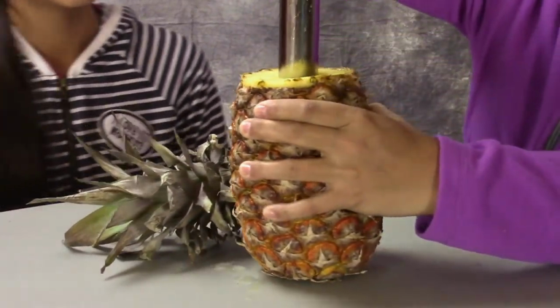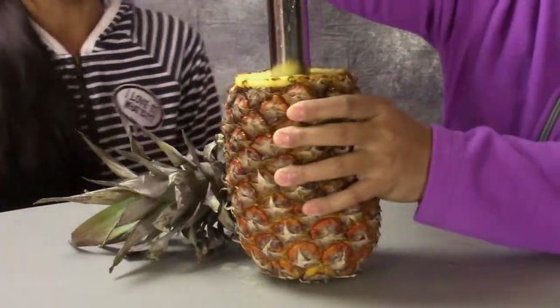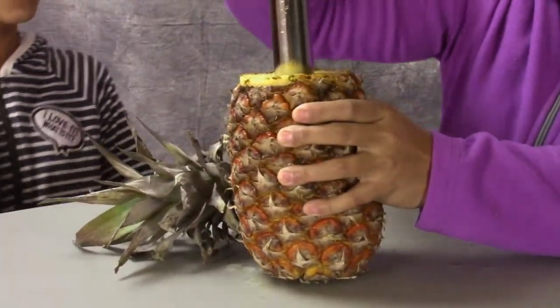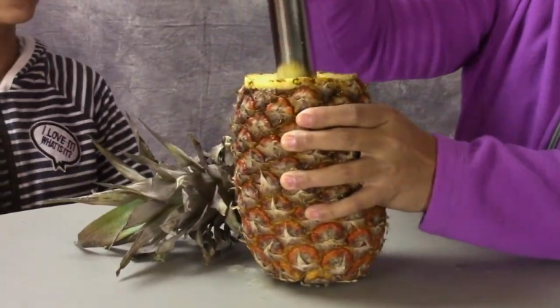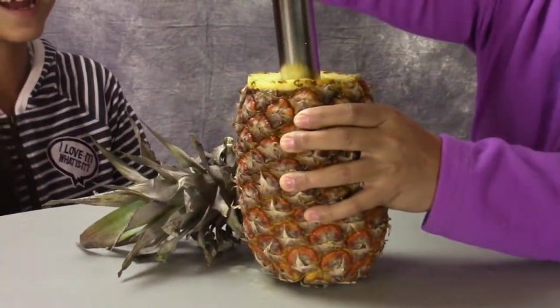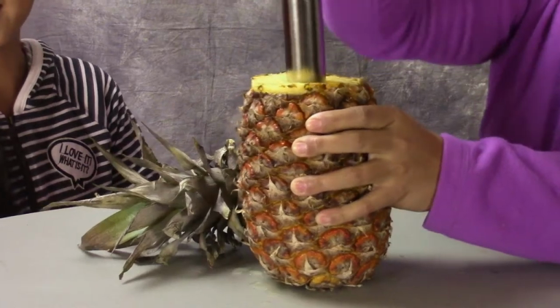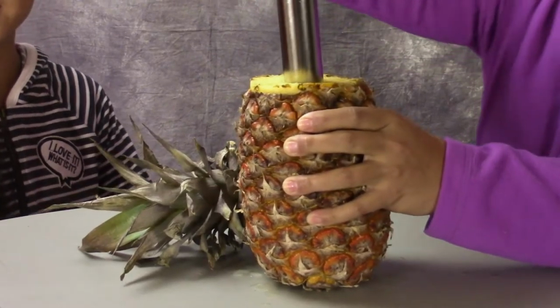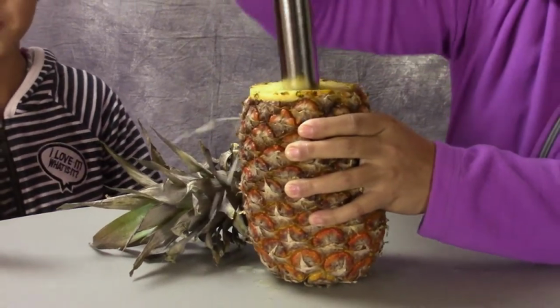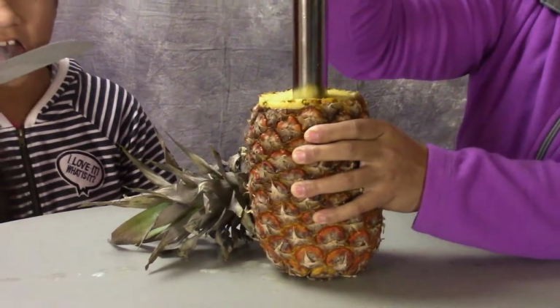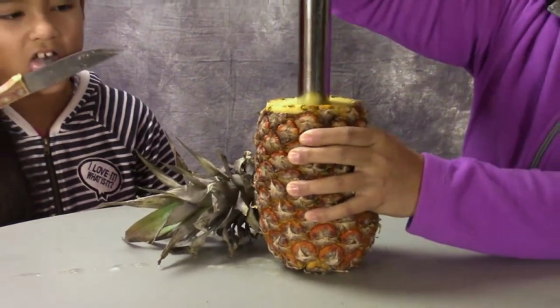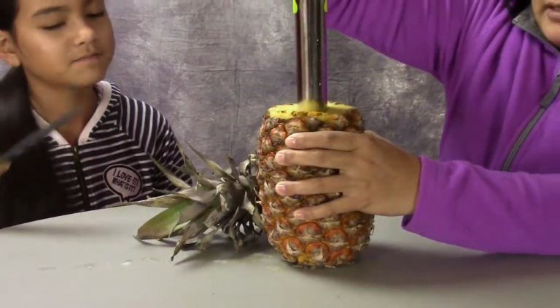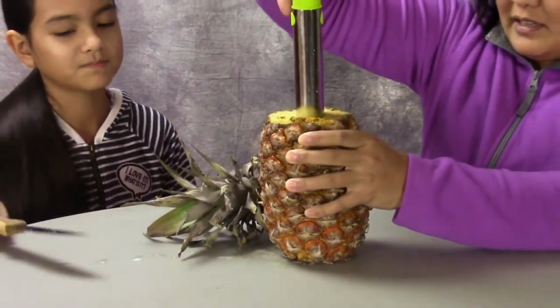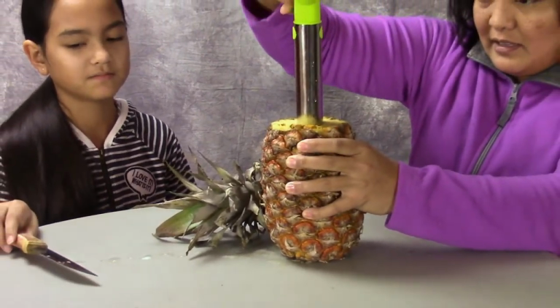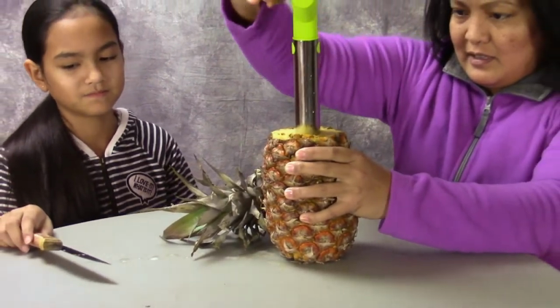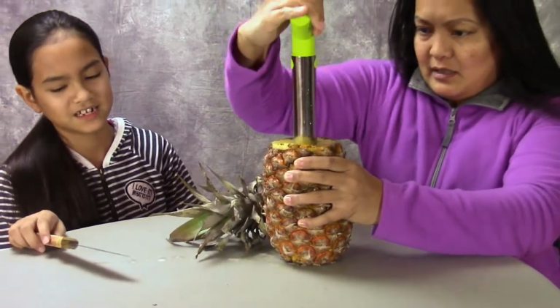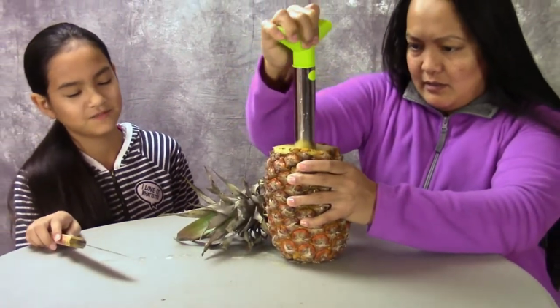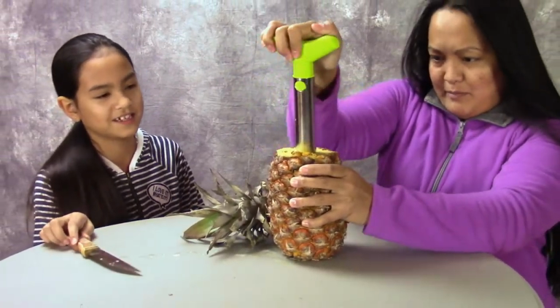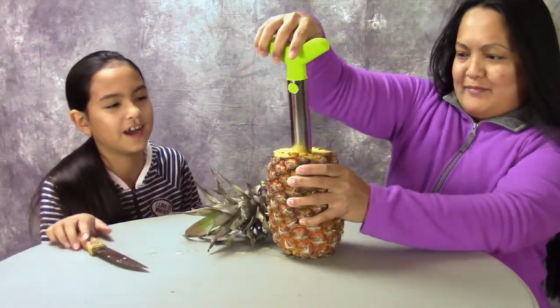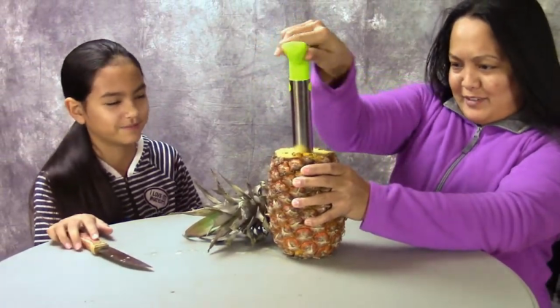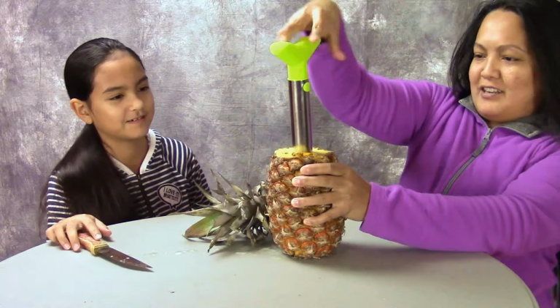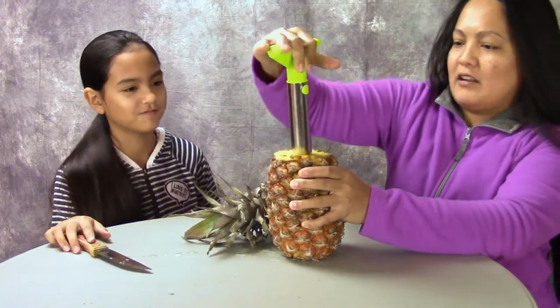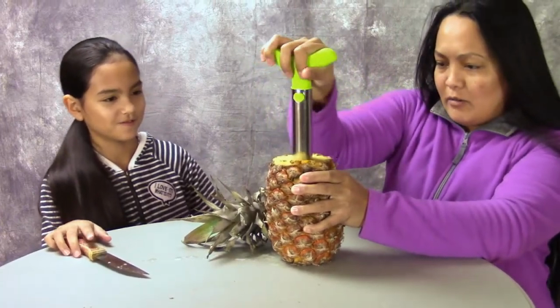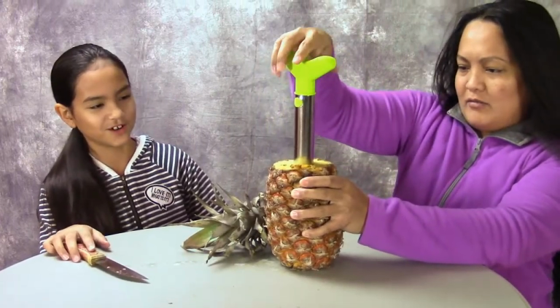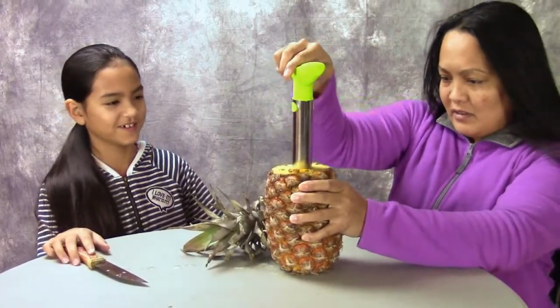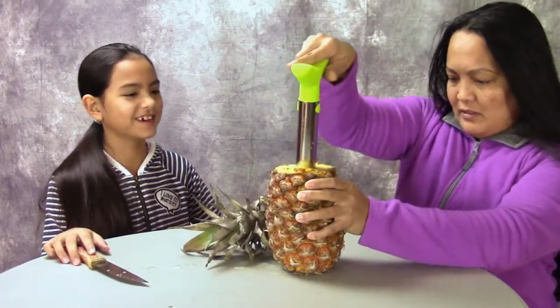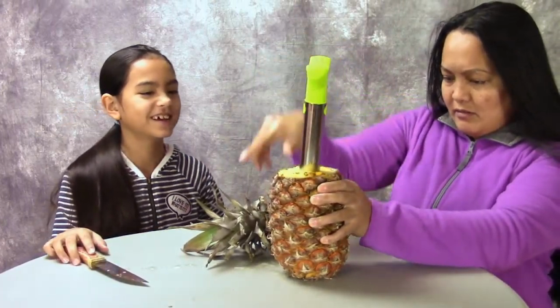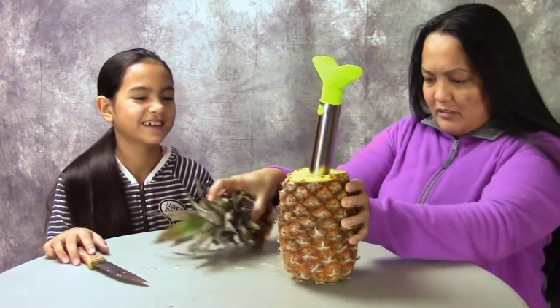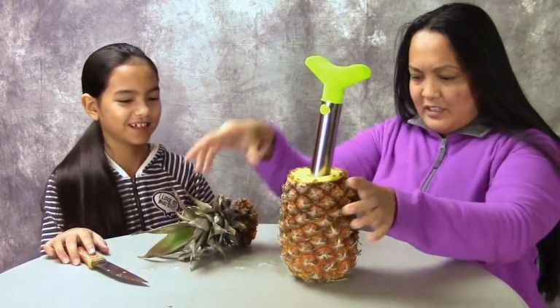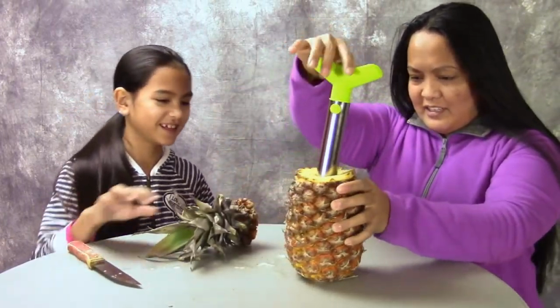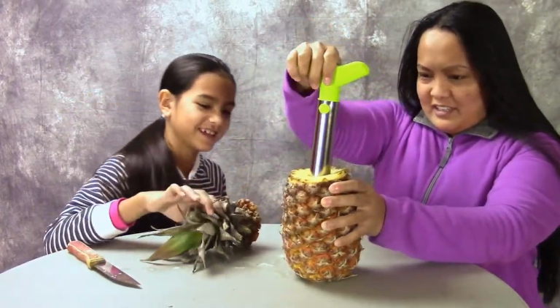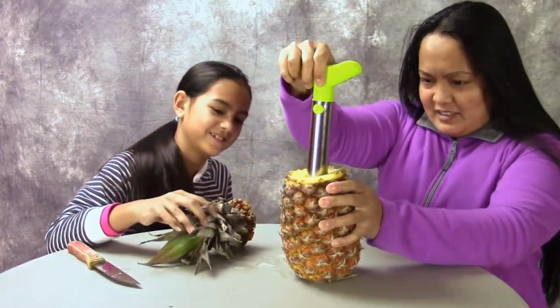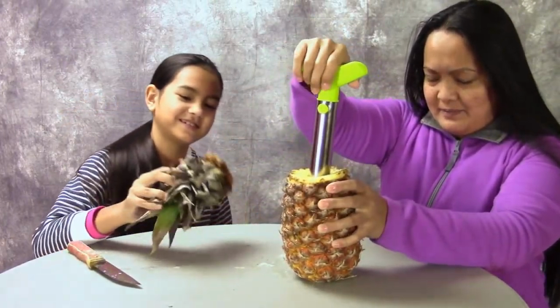Look at all the juice coming out because it's so ripe now. It doesn't even taste like pineapple. Oh, look. Look. Easy.